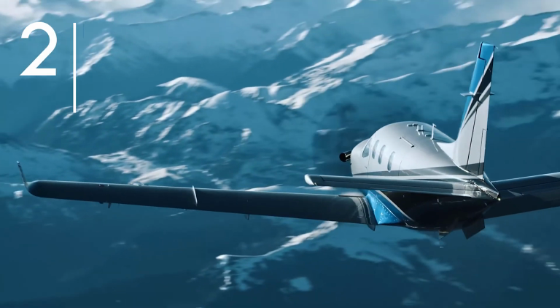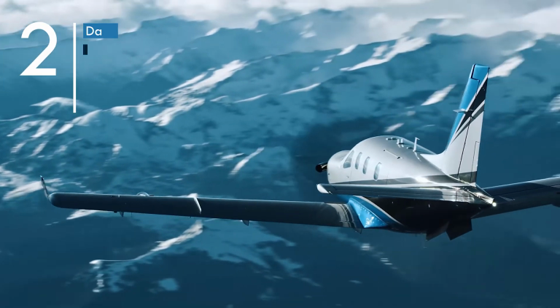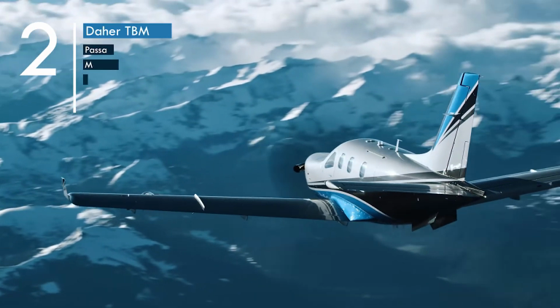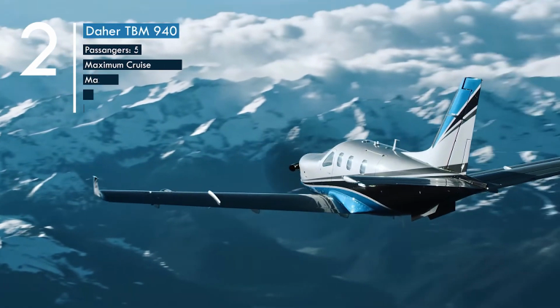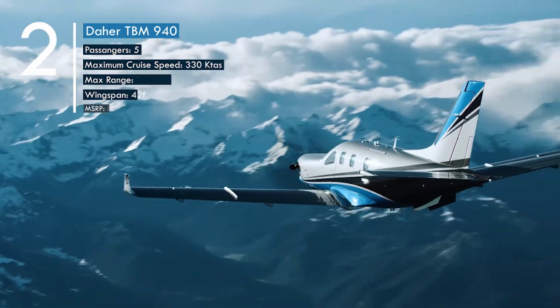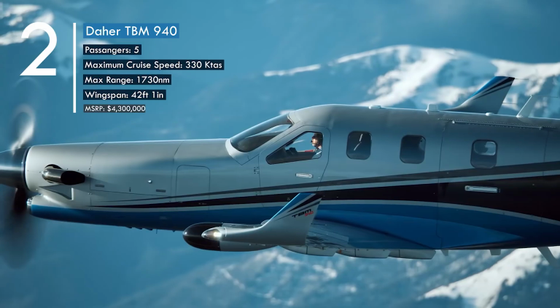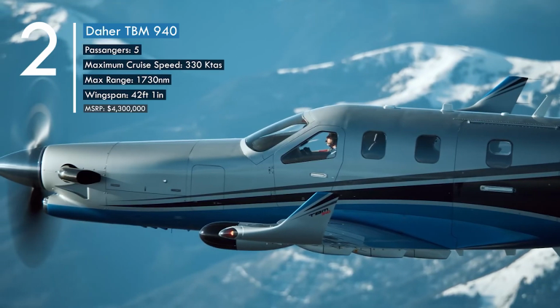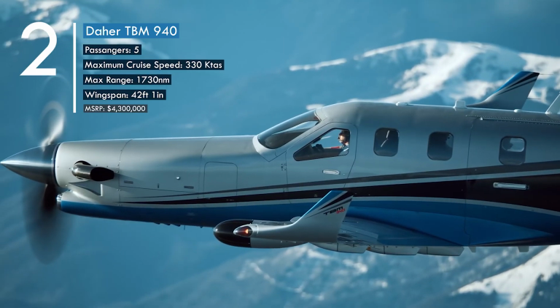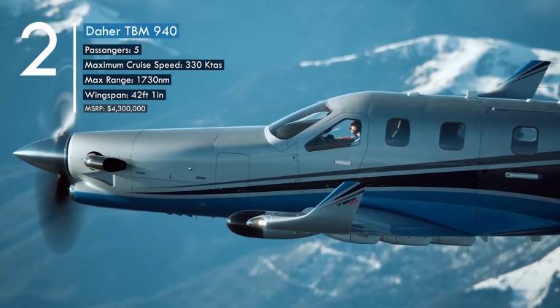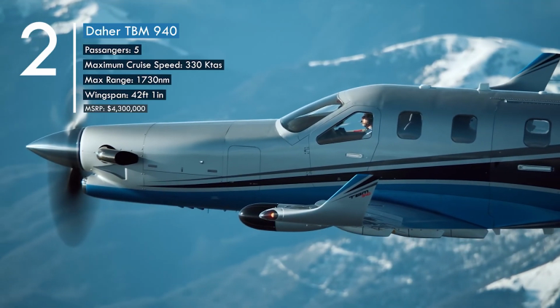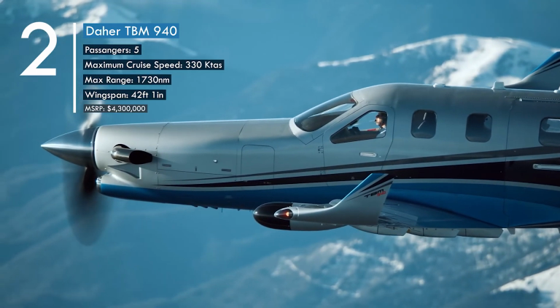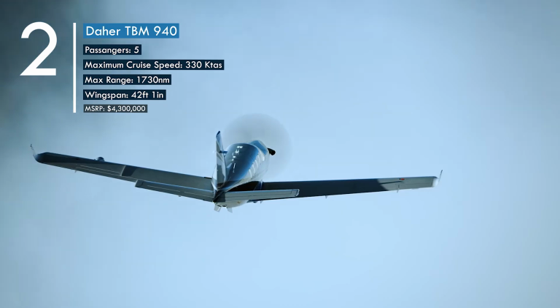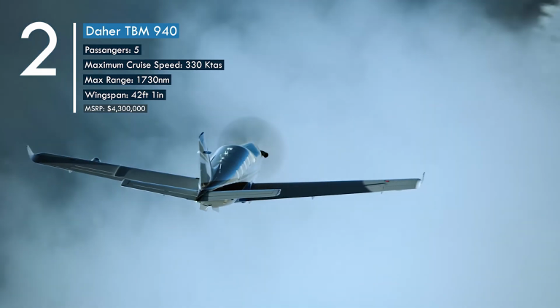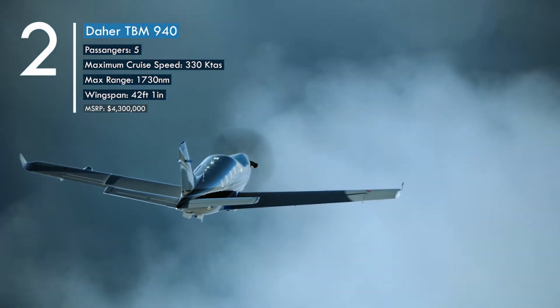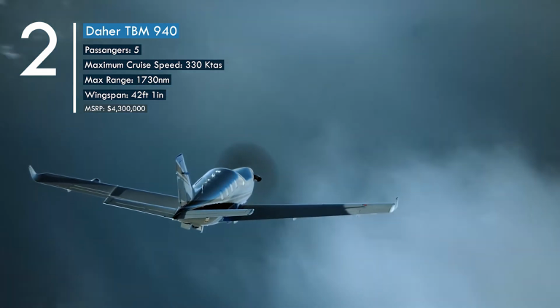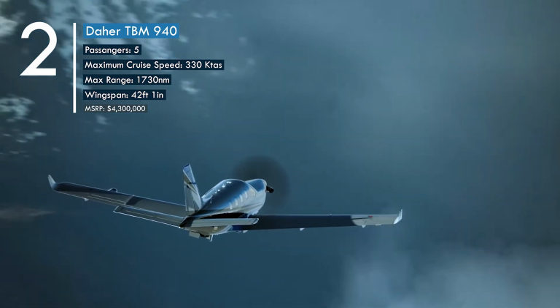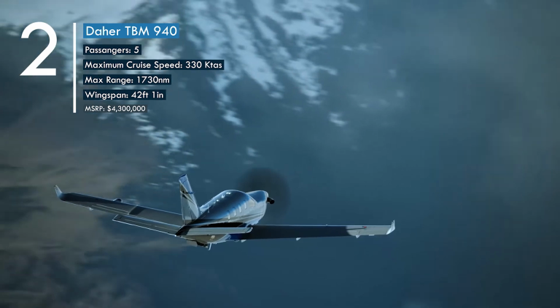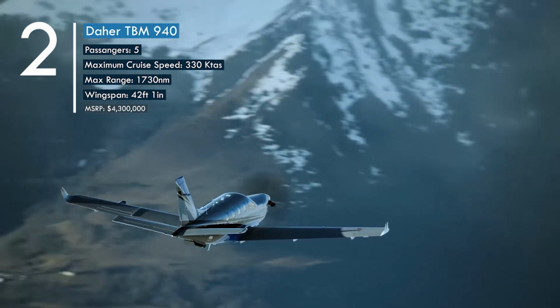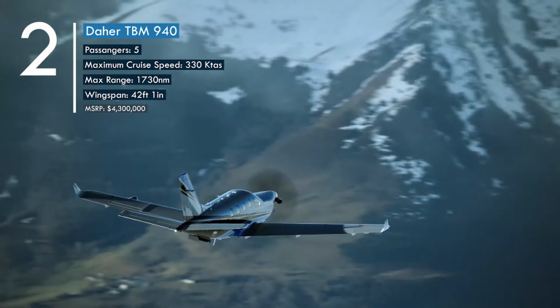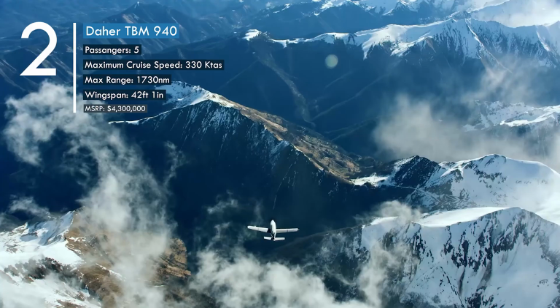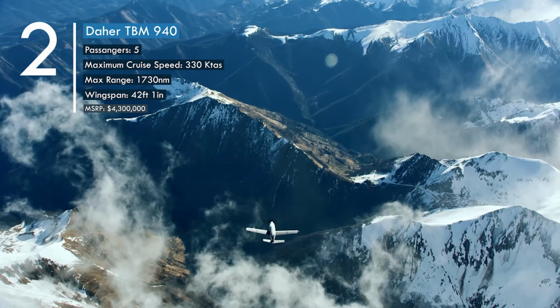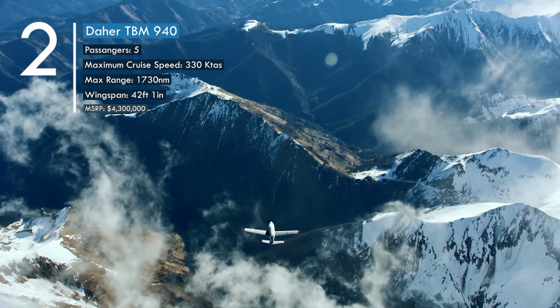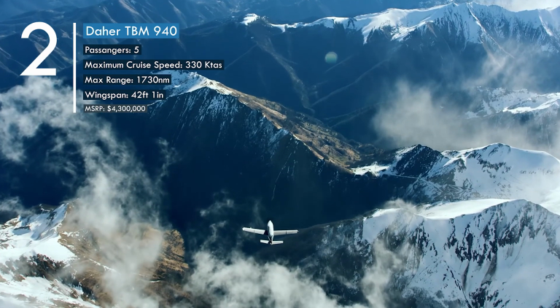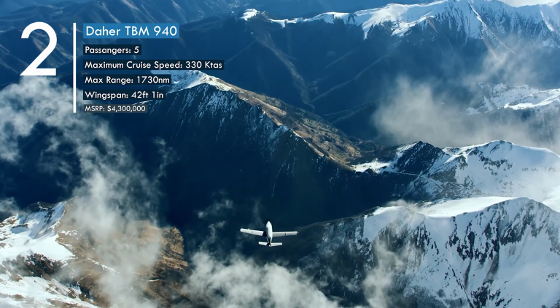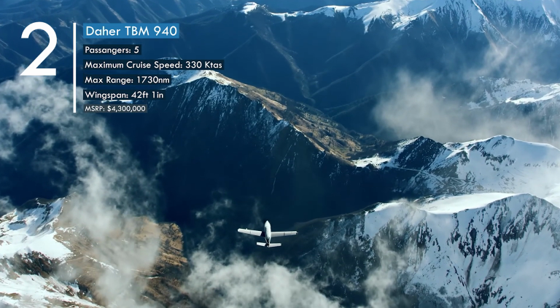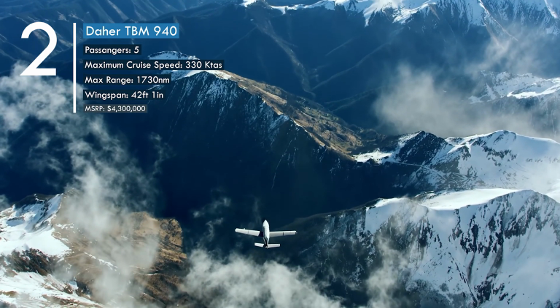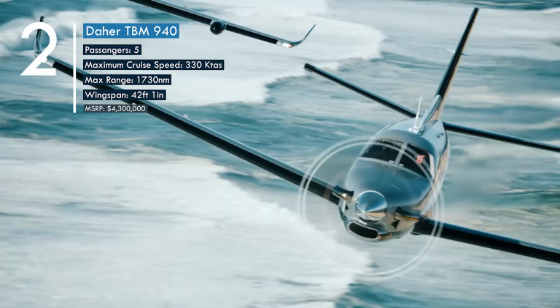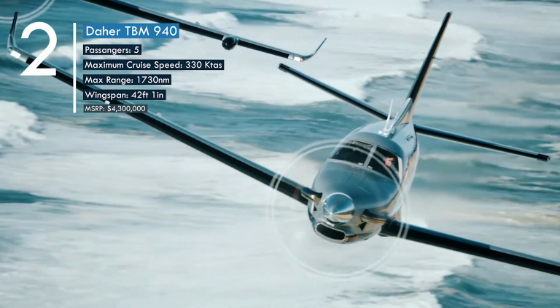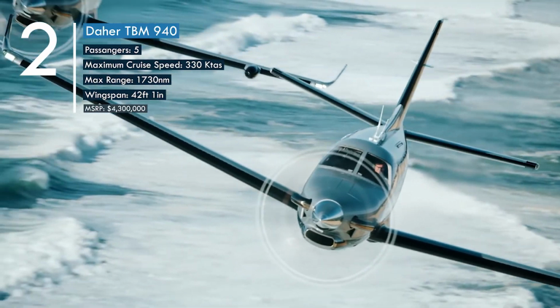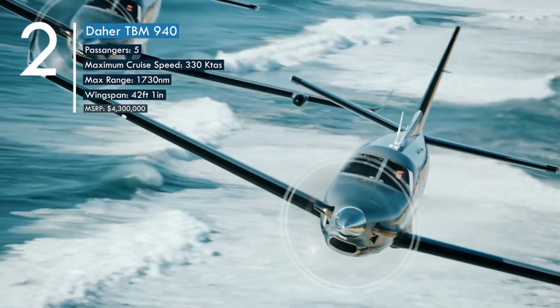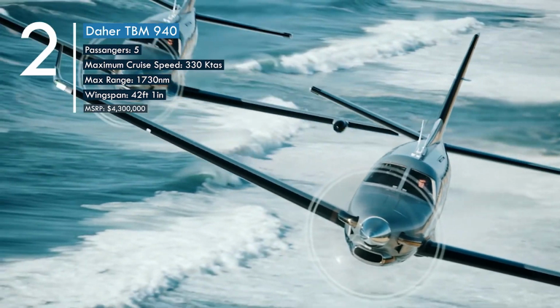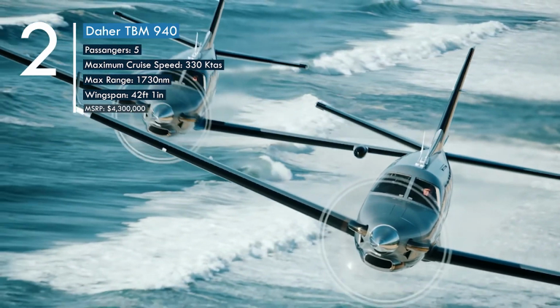Number two: the Daher TBM 940 is one of the best in its class in performance and technology. It can reach an industry-leading 330 knots — a number that rivals the speeds of many private jets.